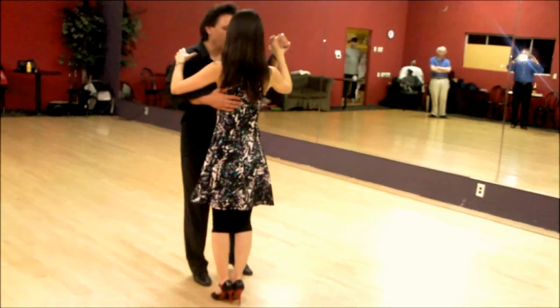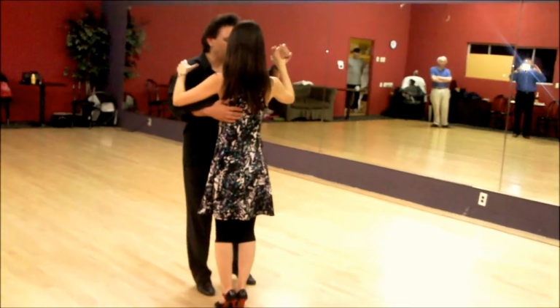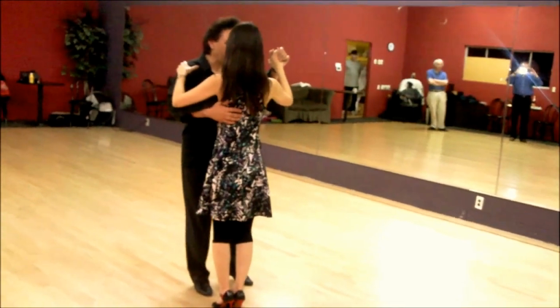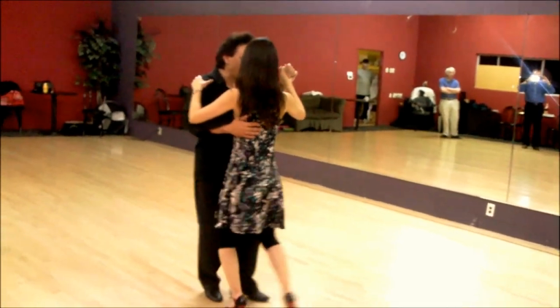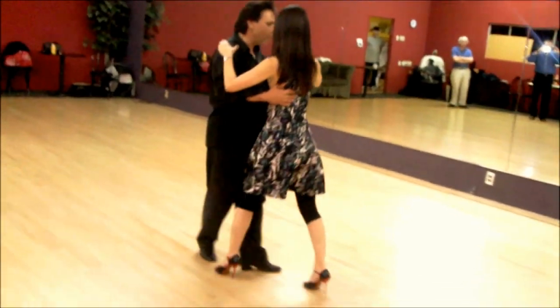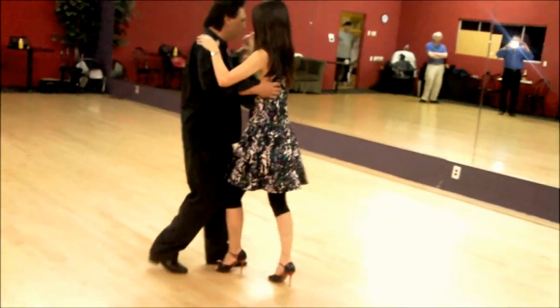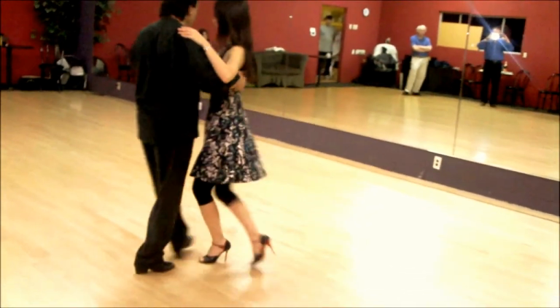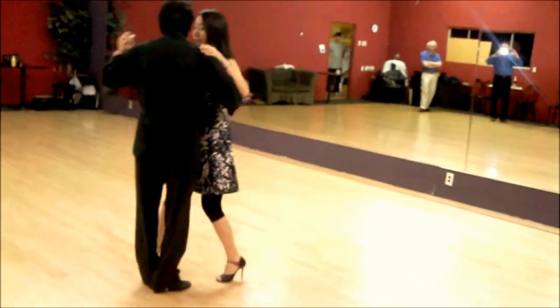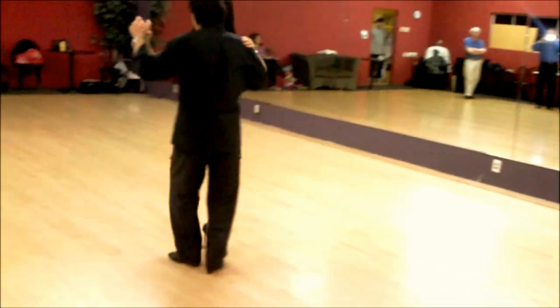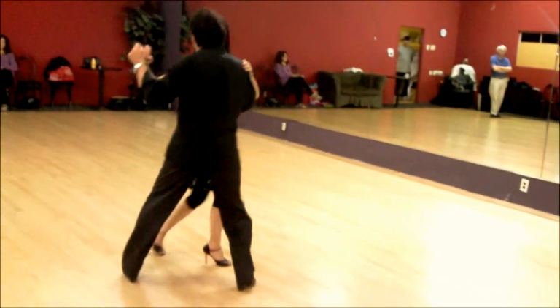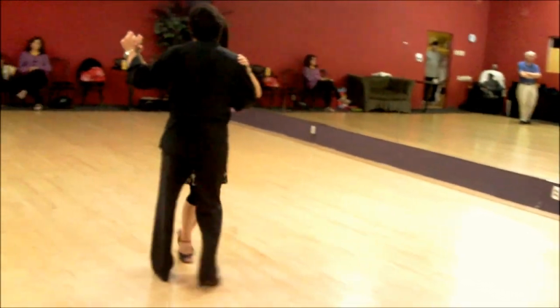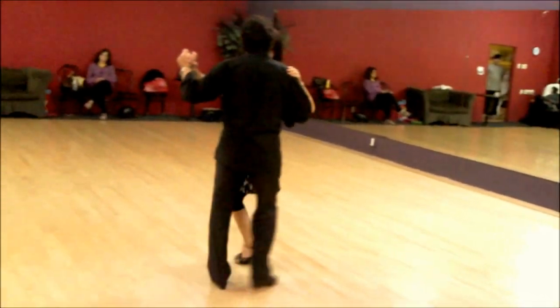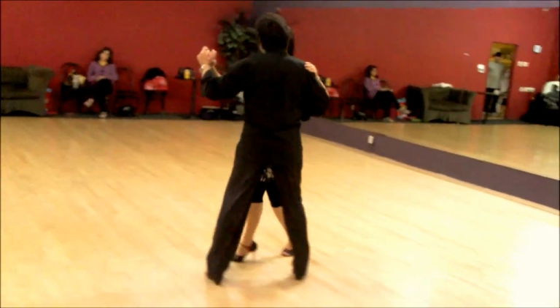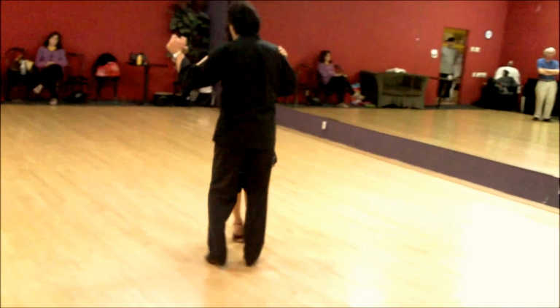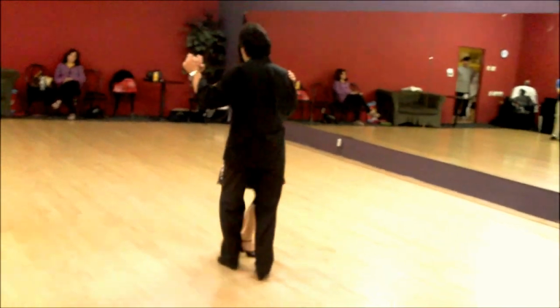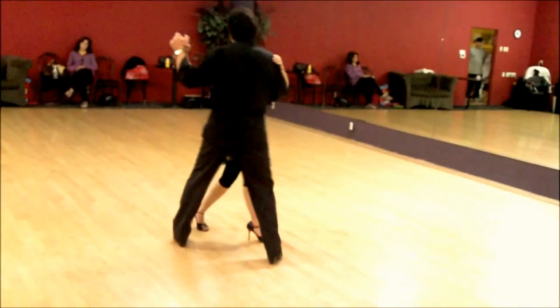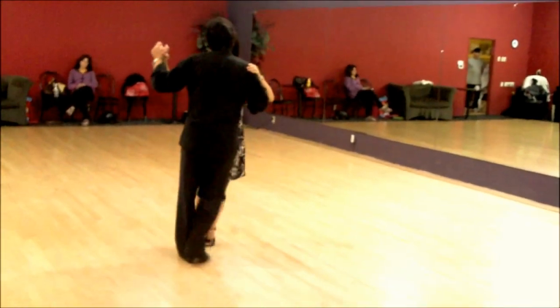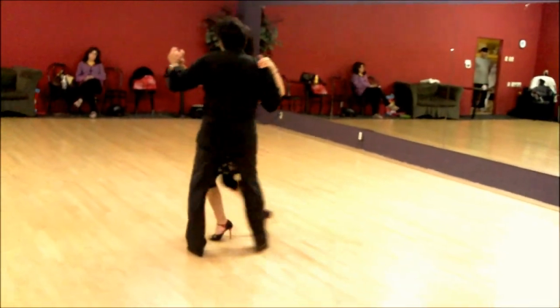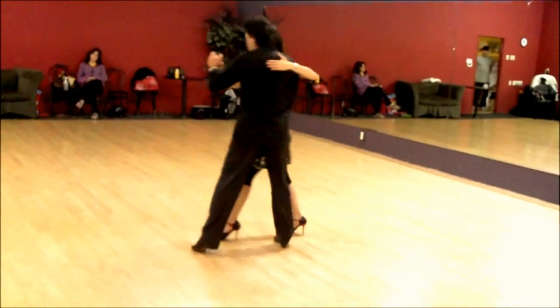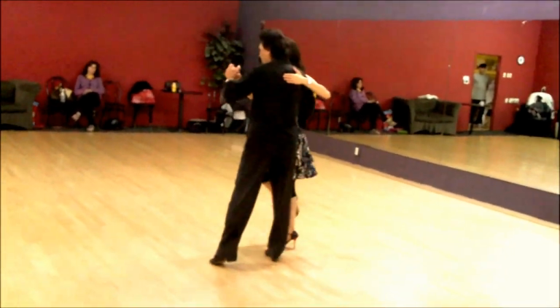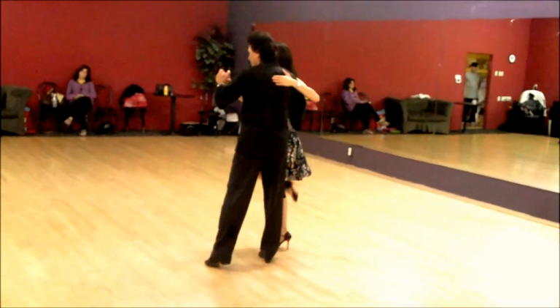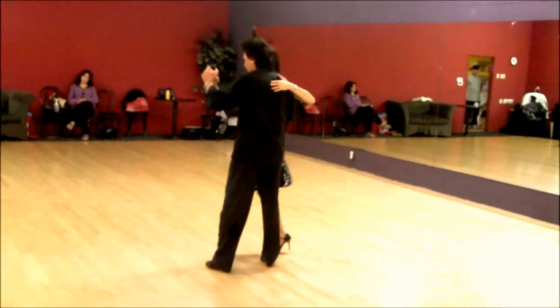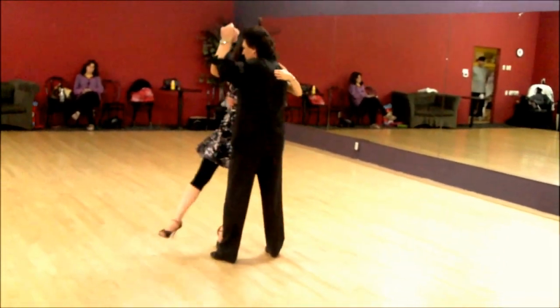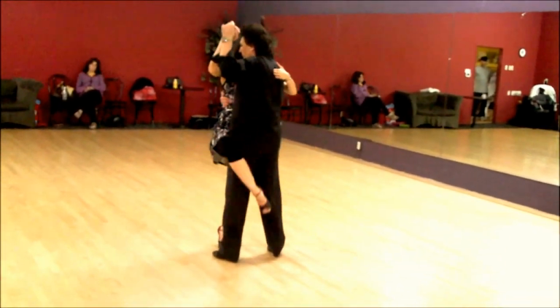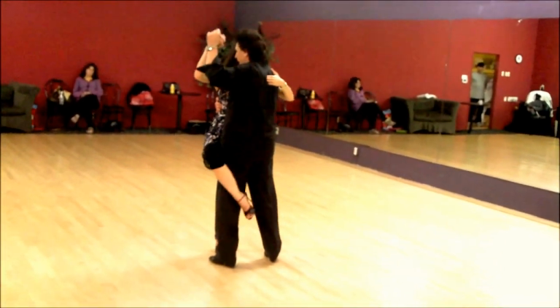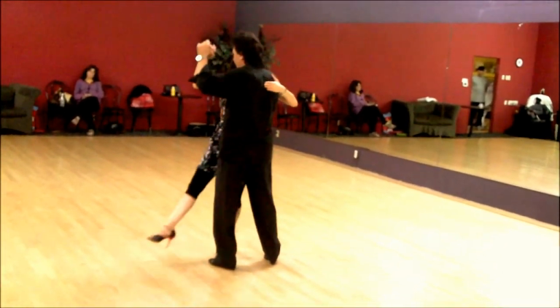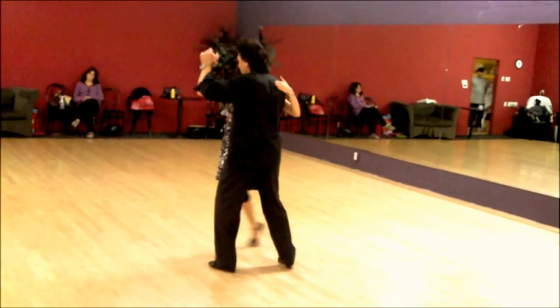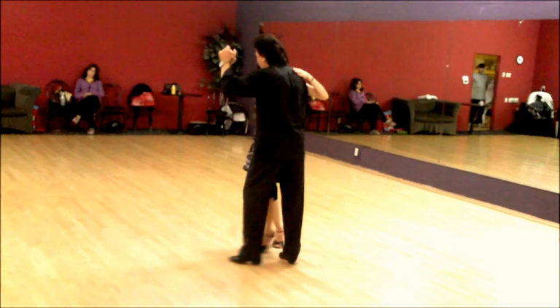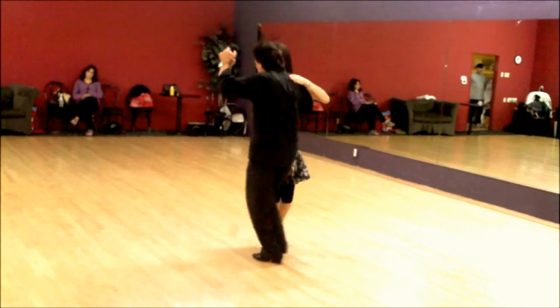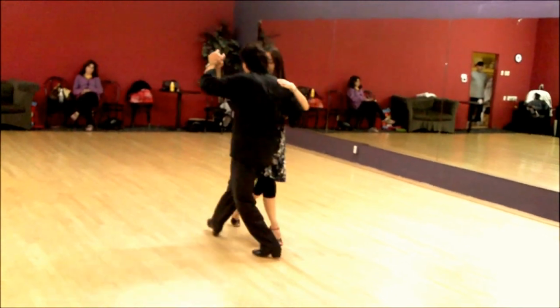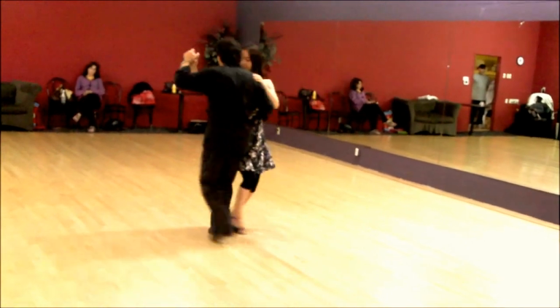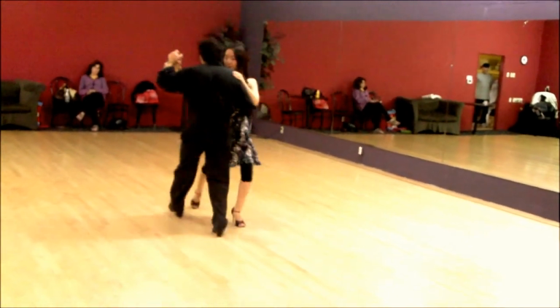If you want to have a wrap: you center here, down, and back, raise it.